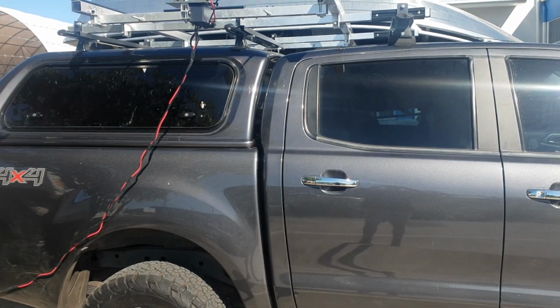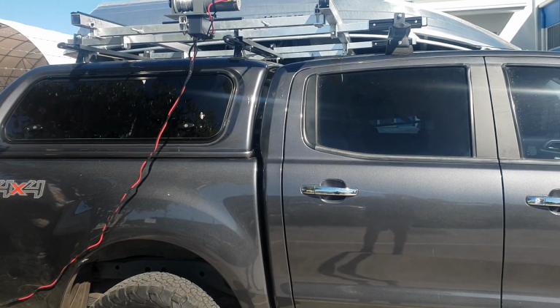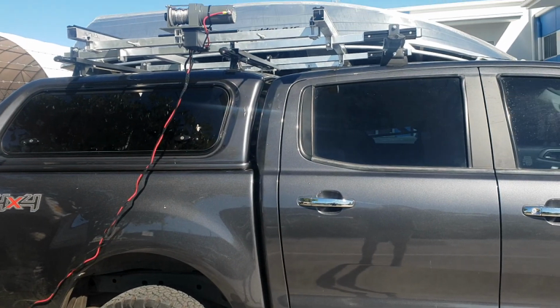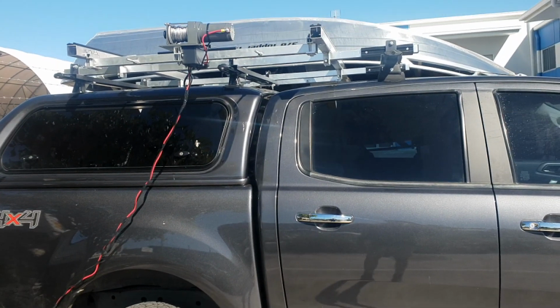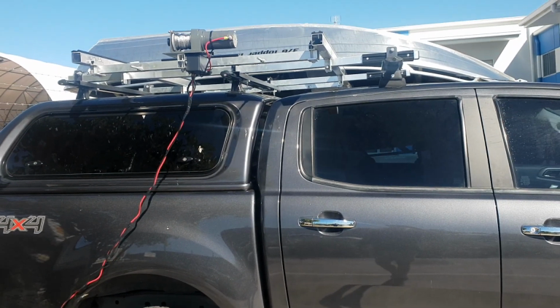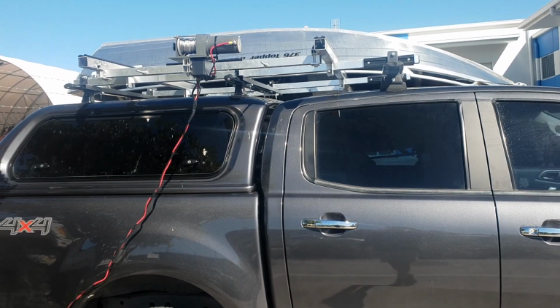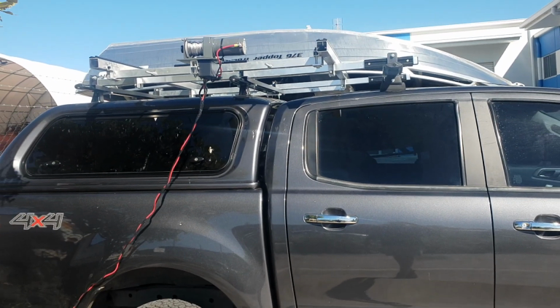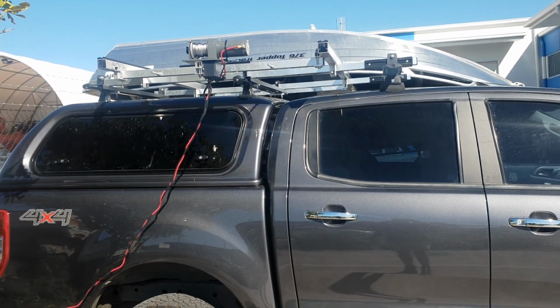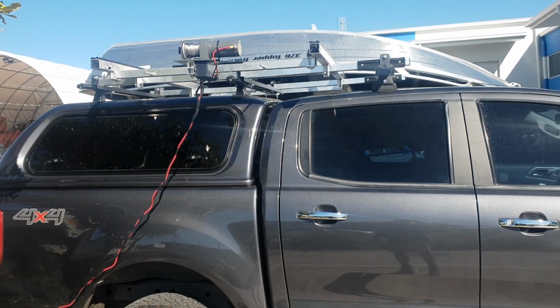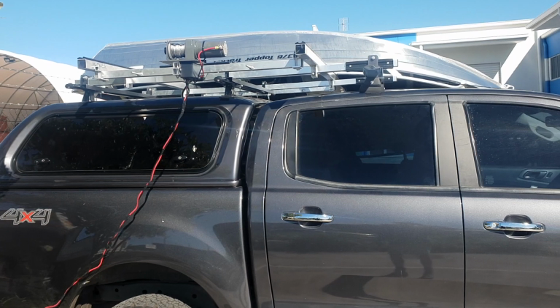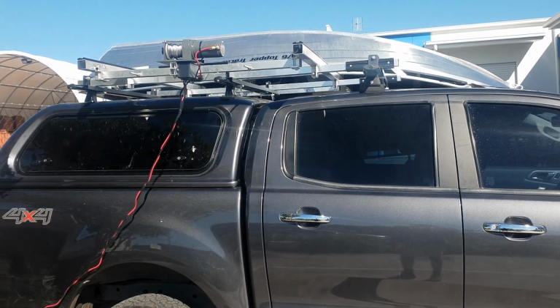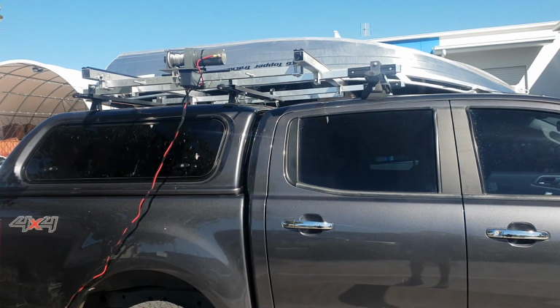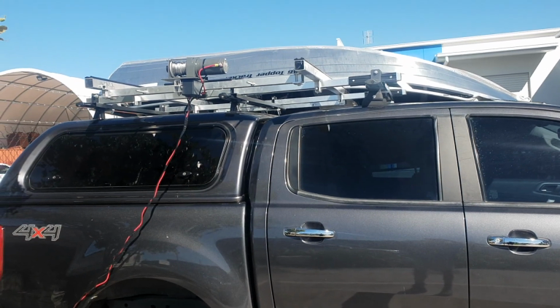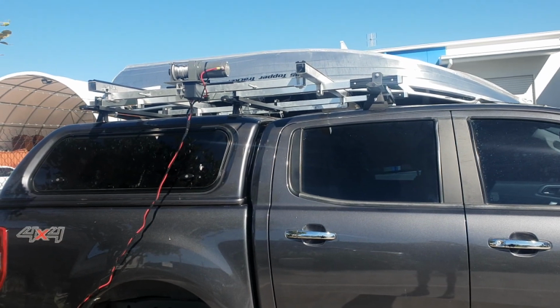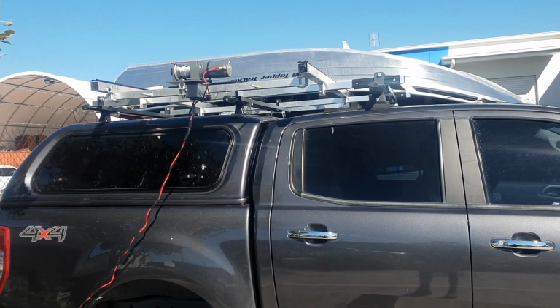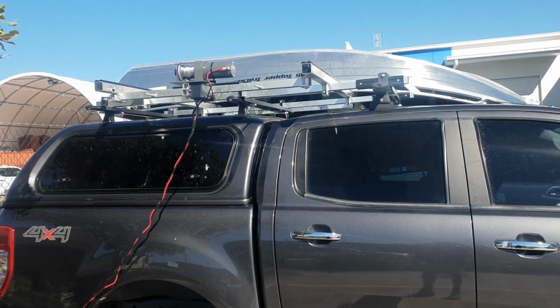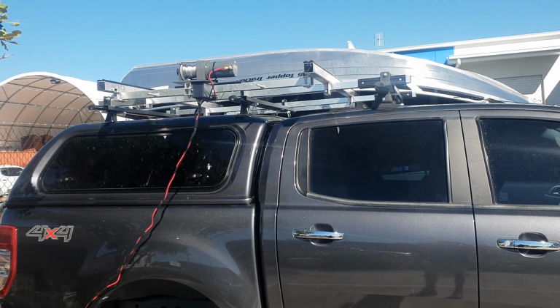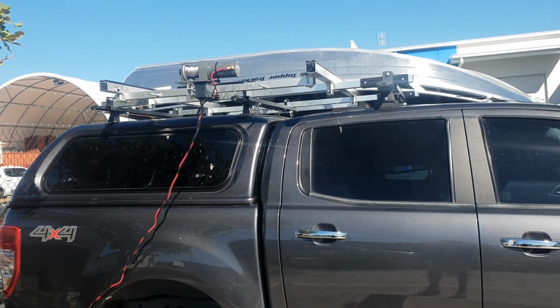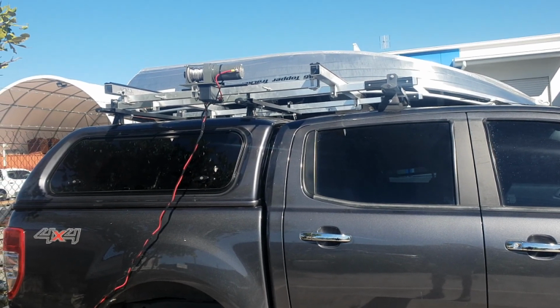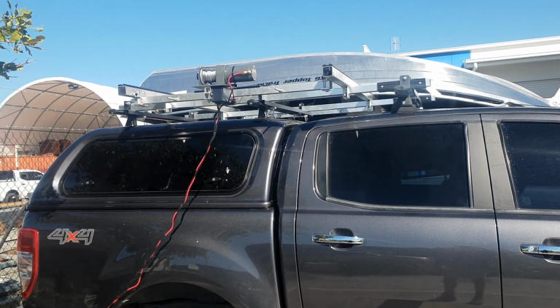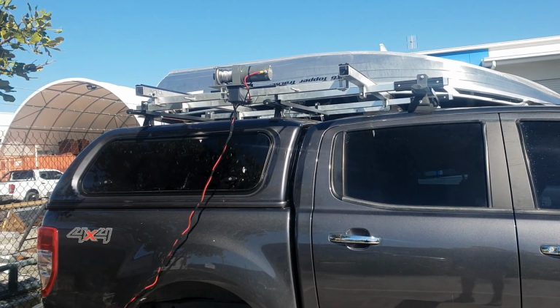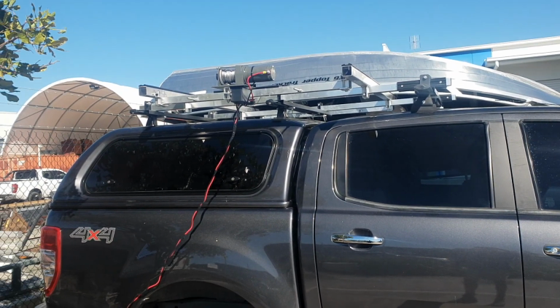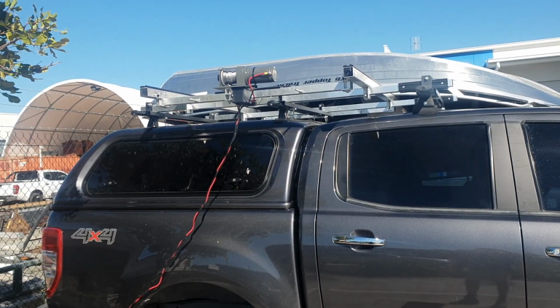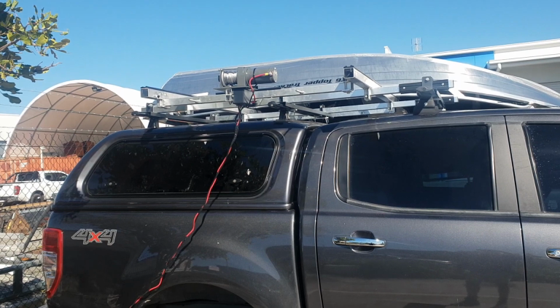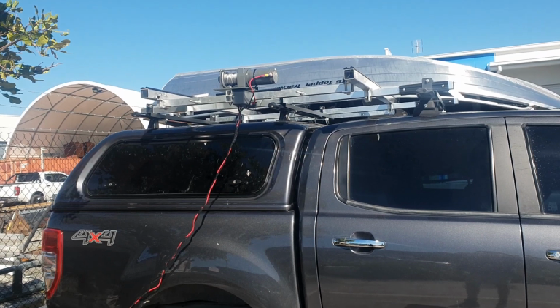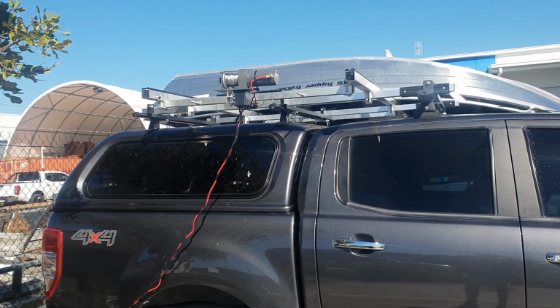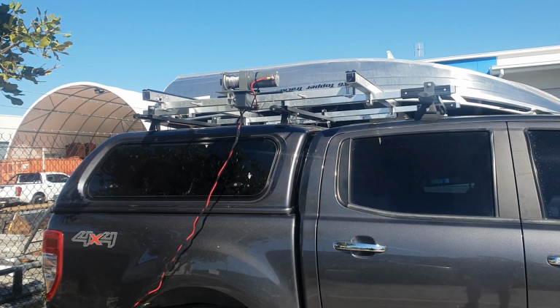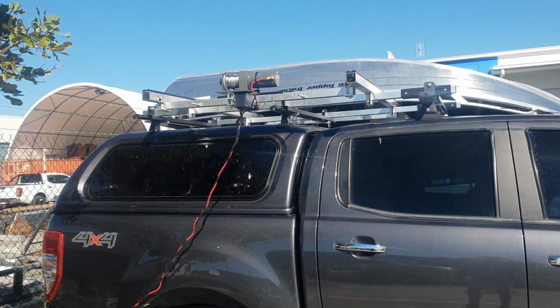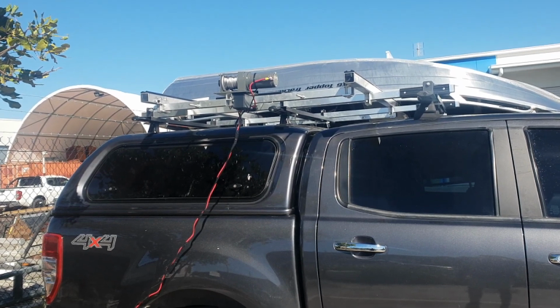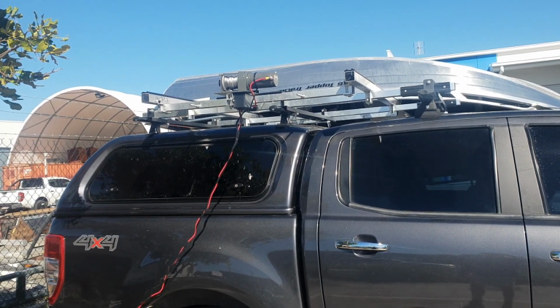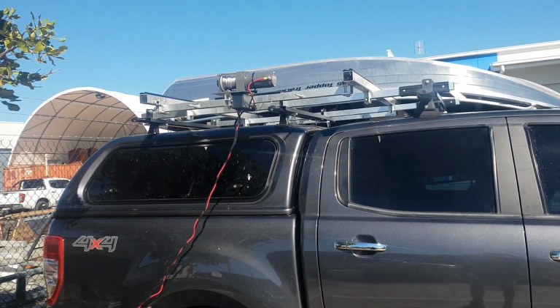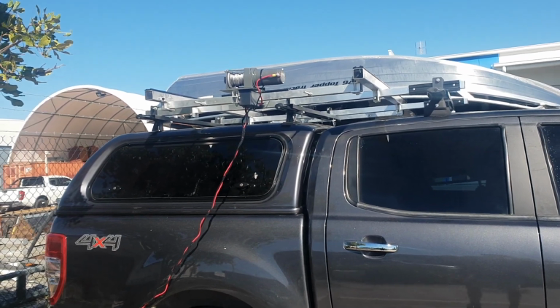I'd like to just give you guys a quick look at this setup. Mark's gone with a full package that he's purchased from us. We've got the electric side winder boat loader with the flexi mount fitted to his Ford Ranger.